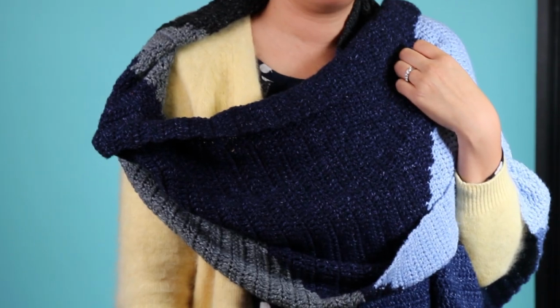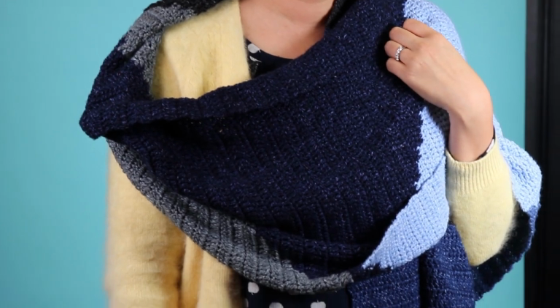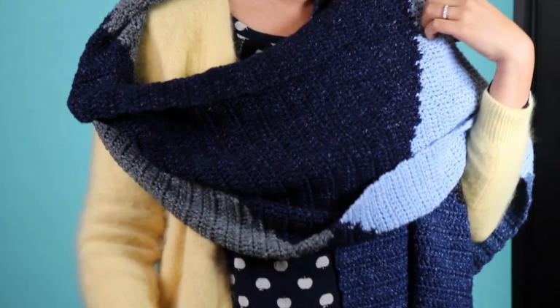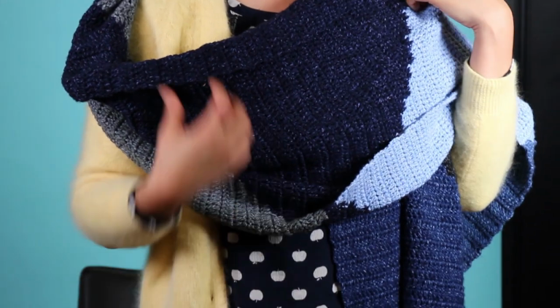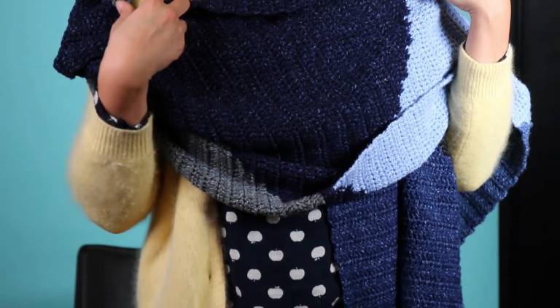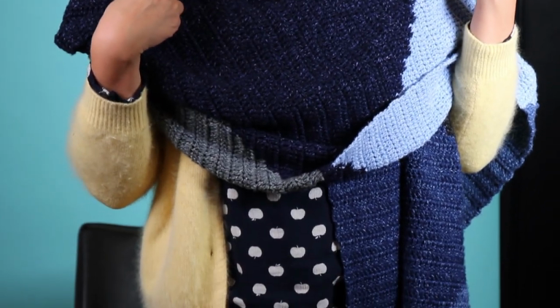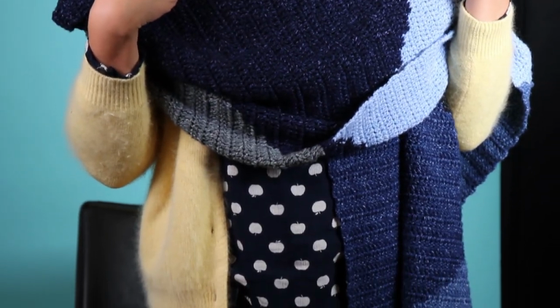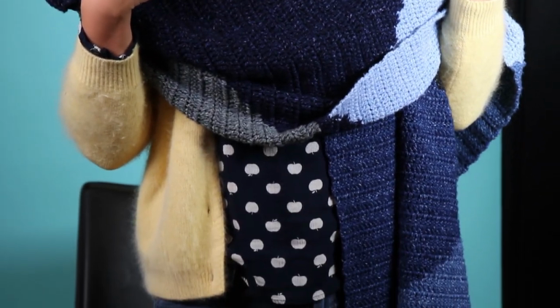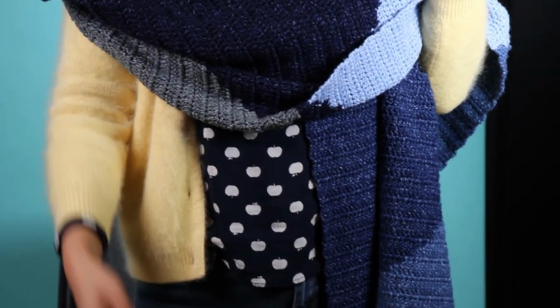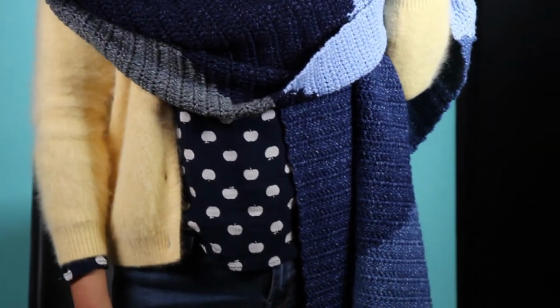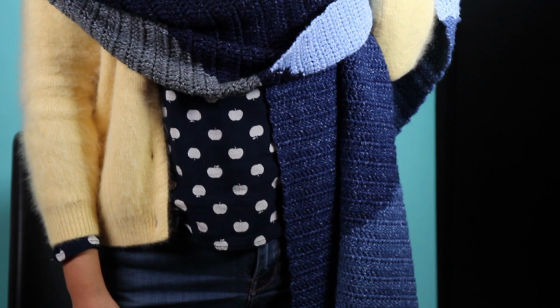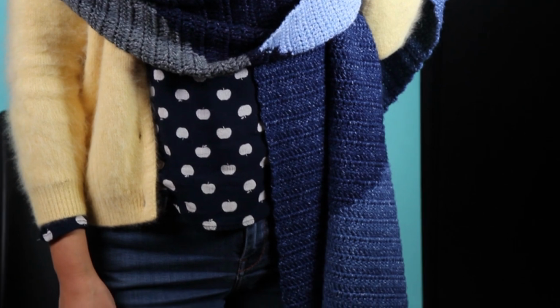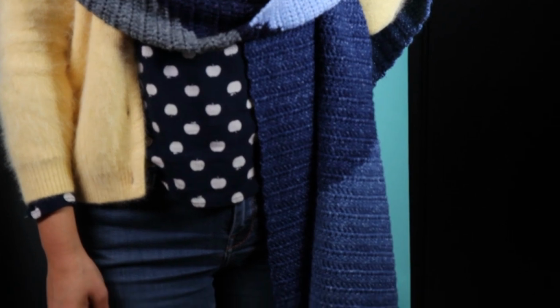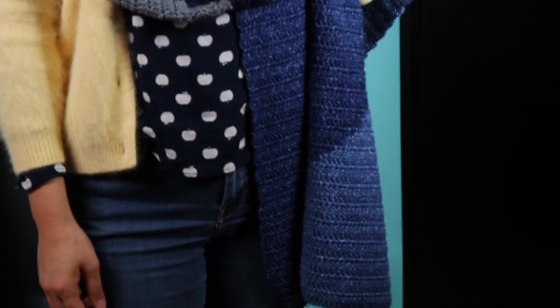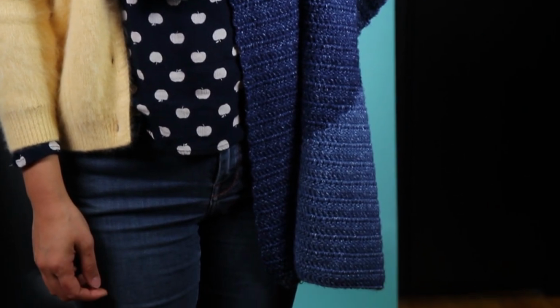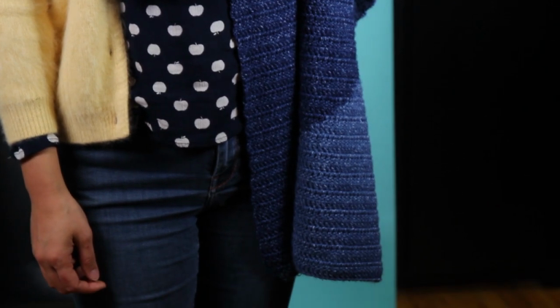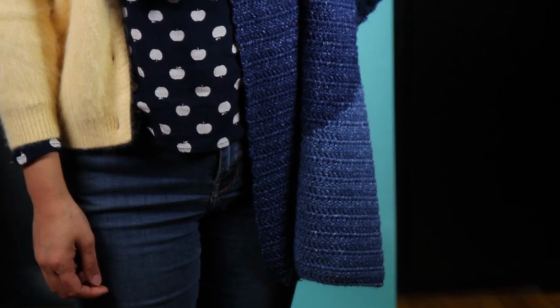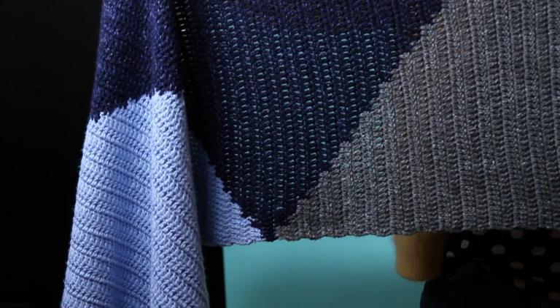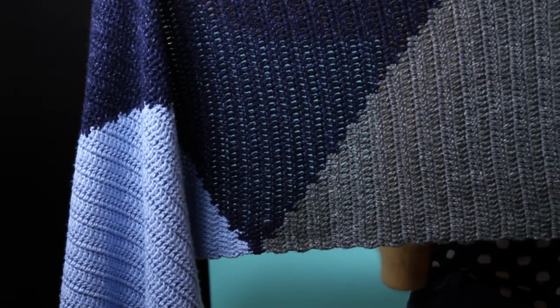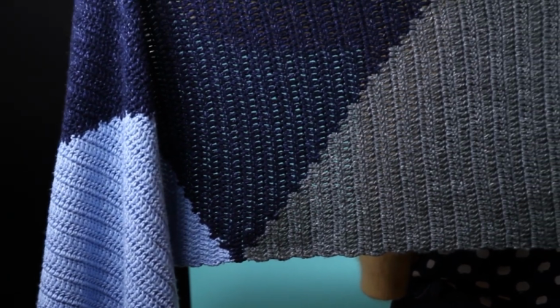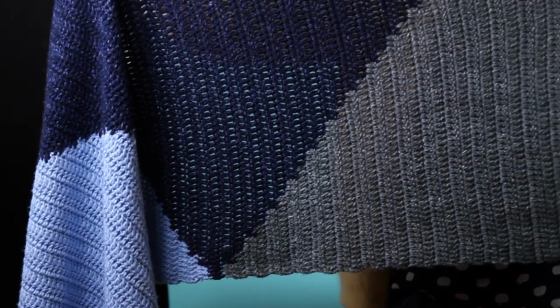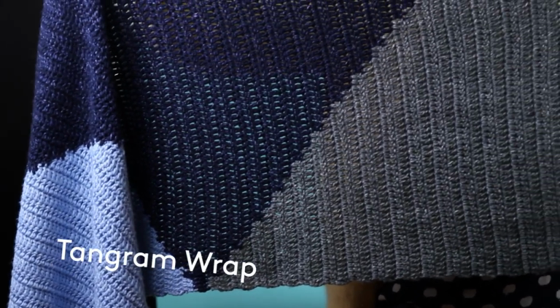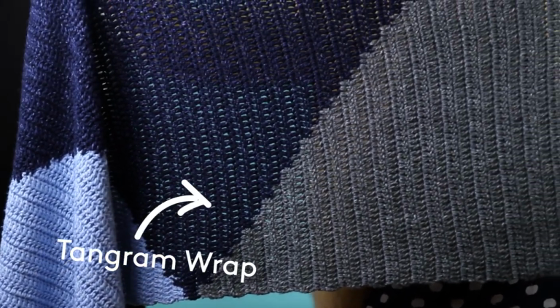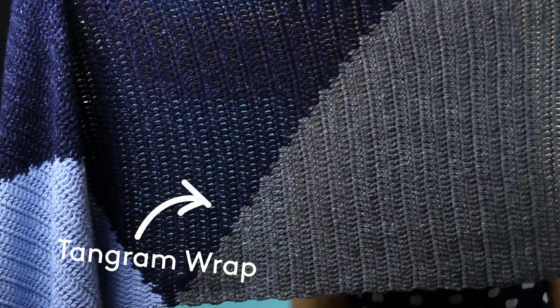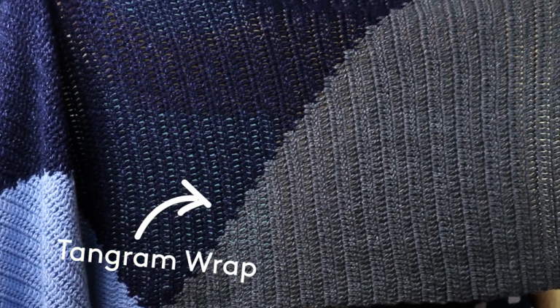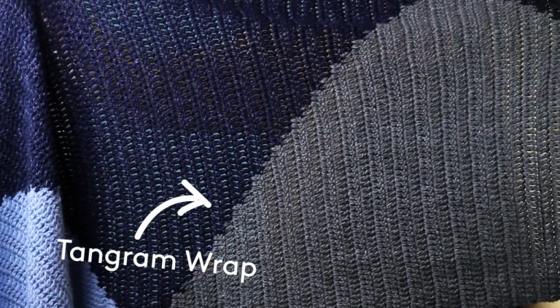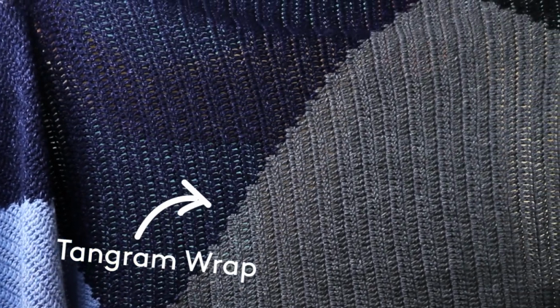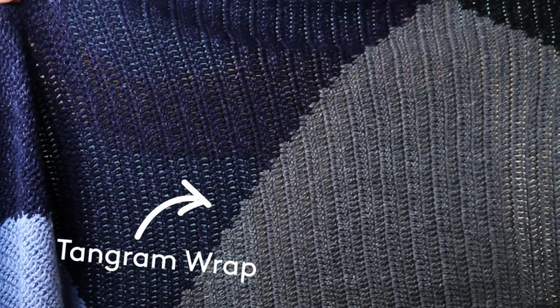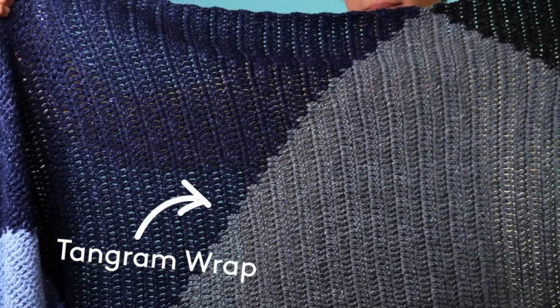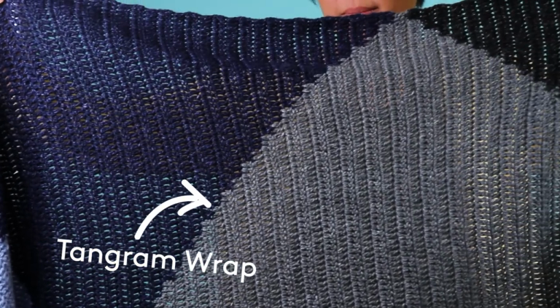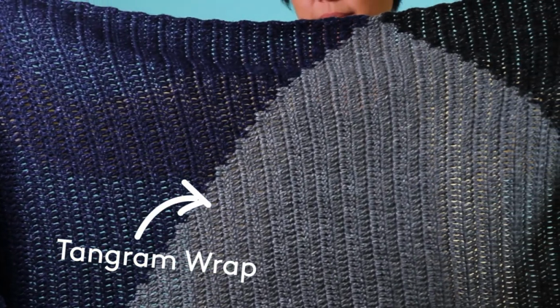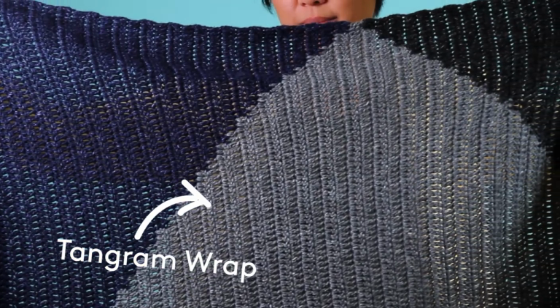By using different blues, it all kind of looks blue, but there's enough texture and enough variety in there that it gives a little bit of energy without it being just a solid piece of blue or a solid piece of gray.